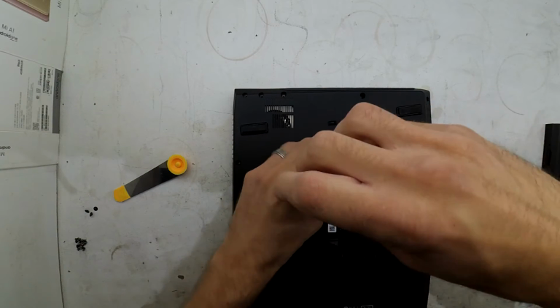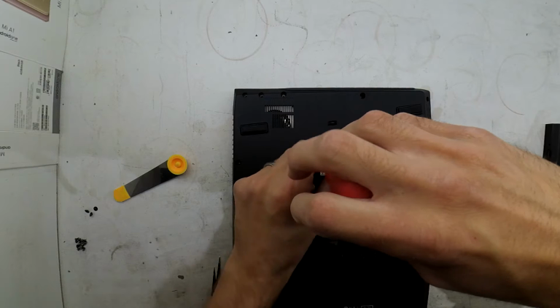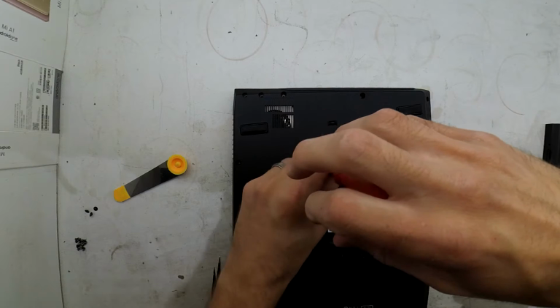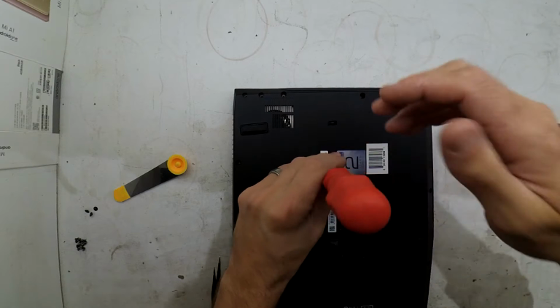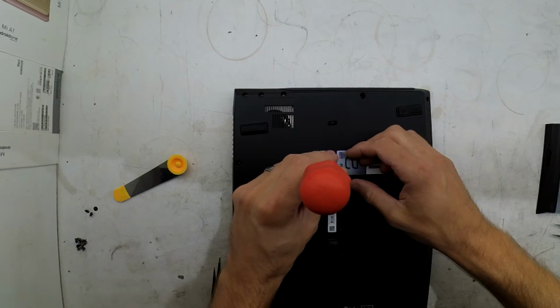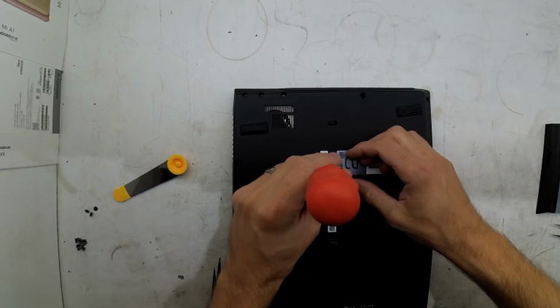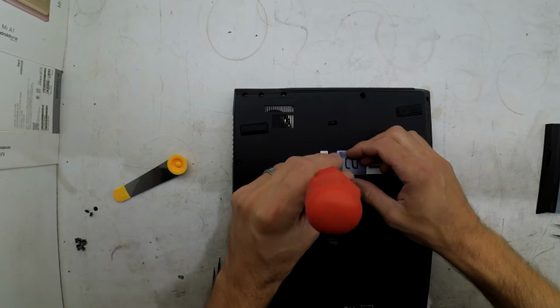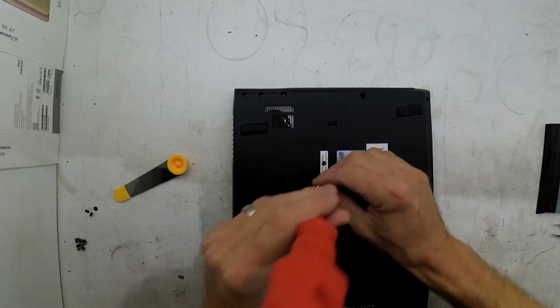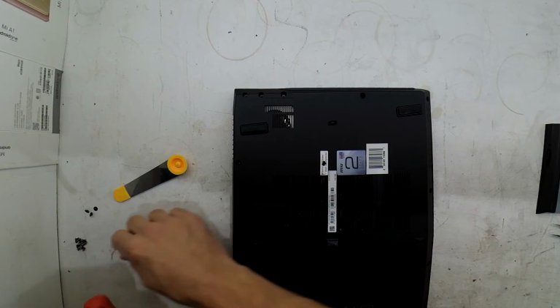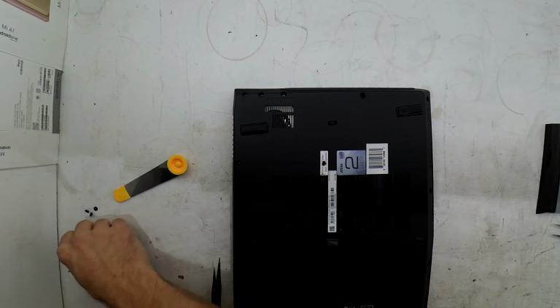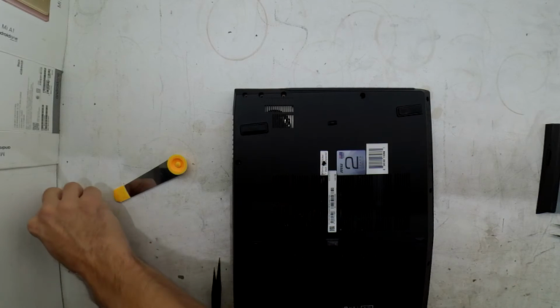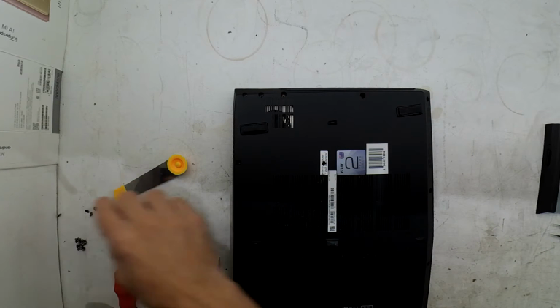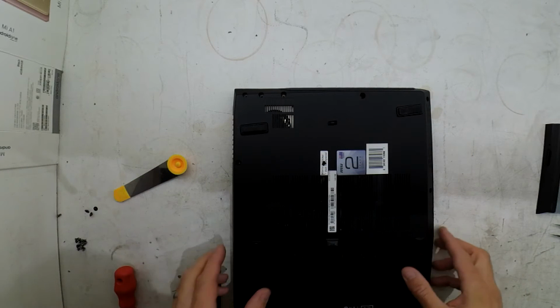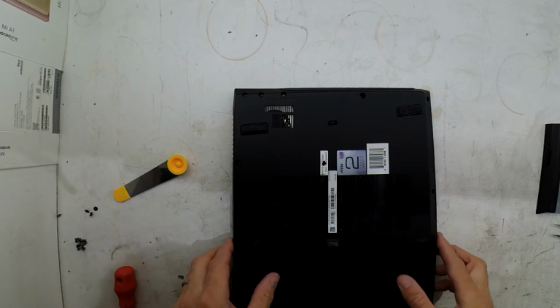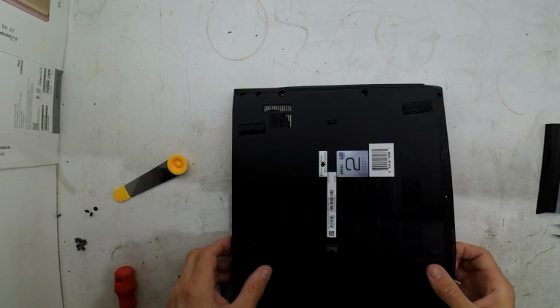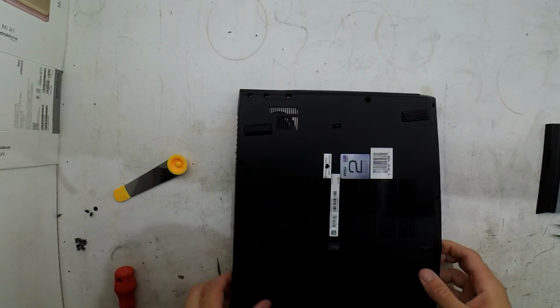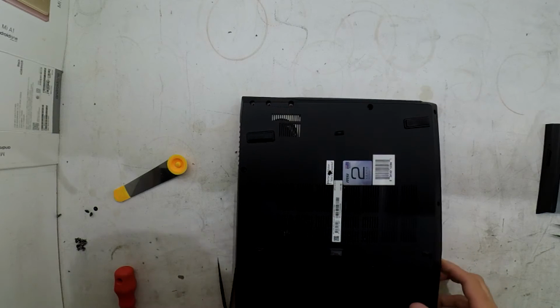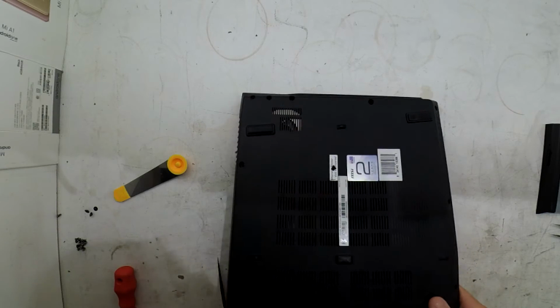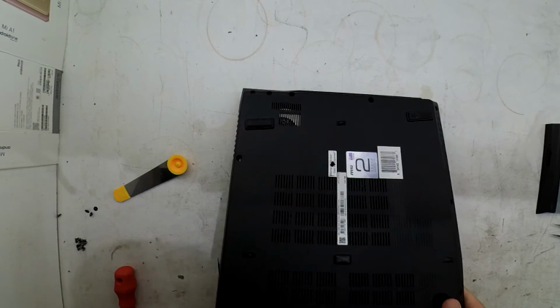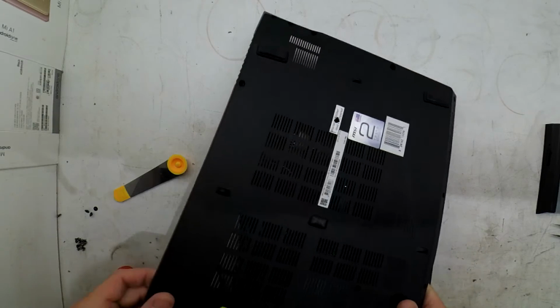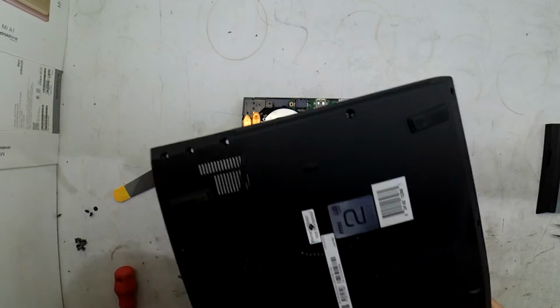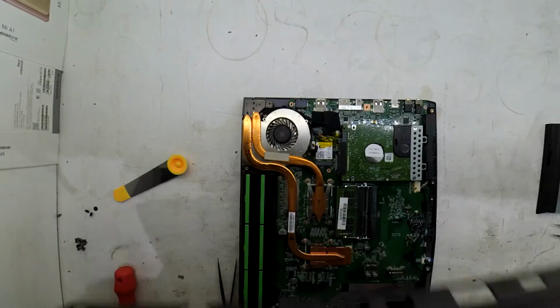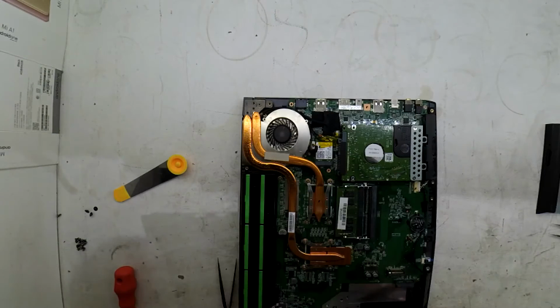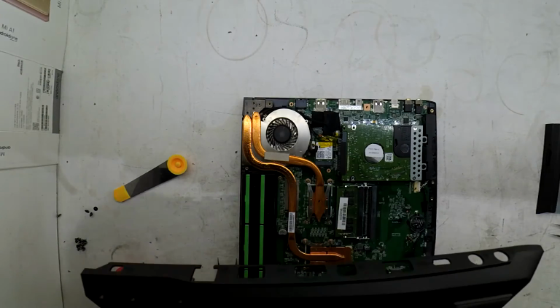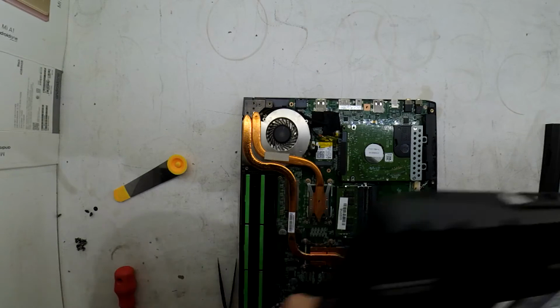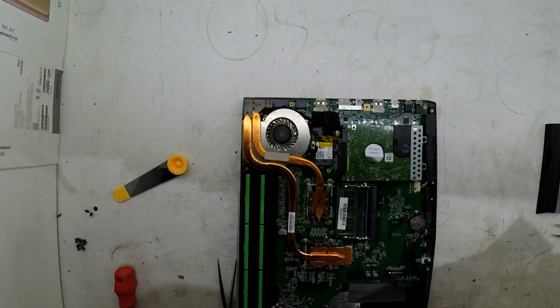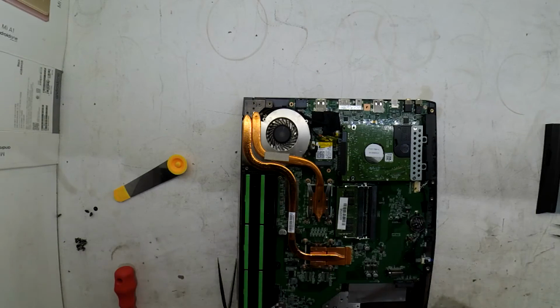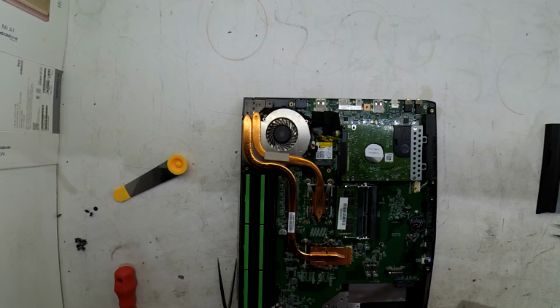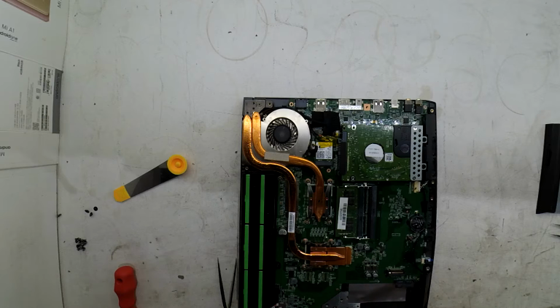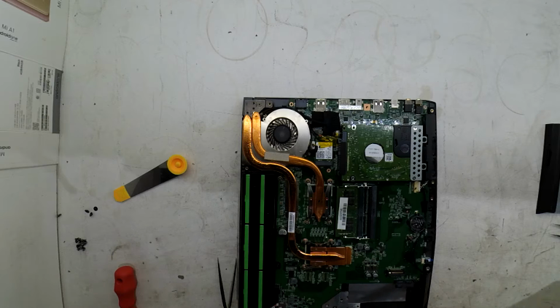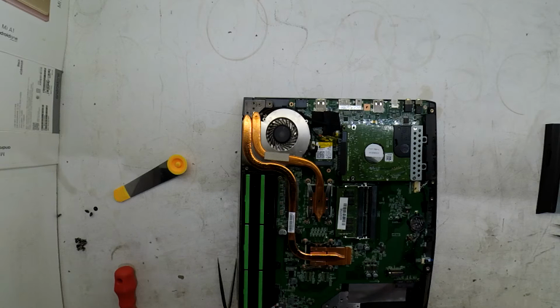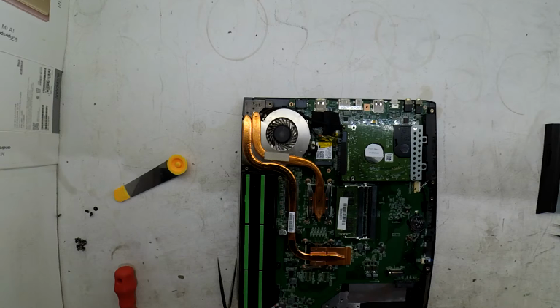Now I've discovered that hidden Phillips head warranty sticker screw. I tried scraping the sticker away but it wouldn't lift up — it just disintegrates — so there's no point being delicate with it. And we're into the machine.